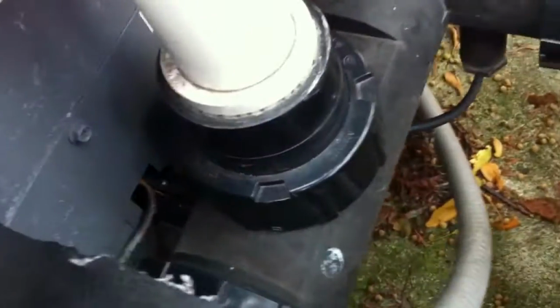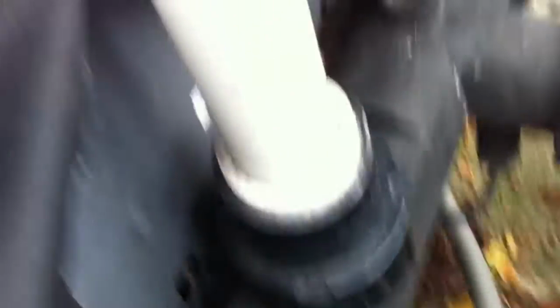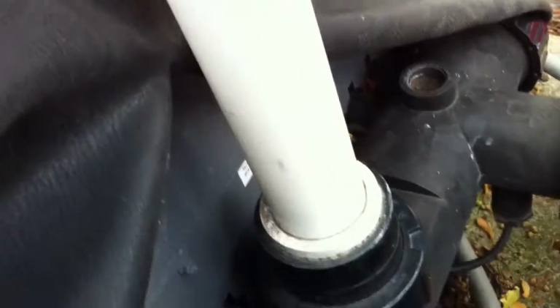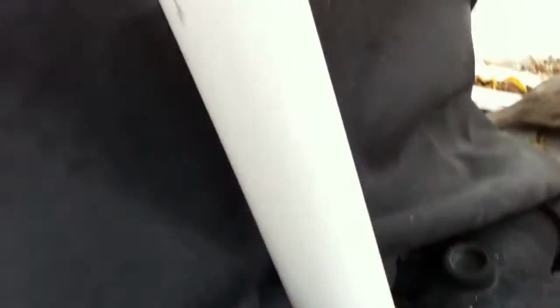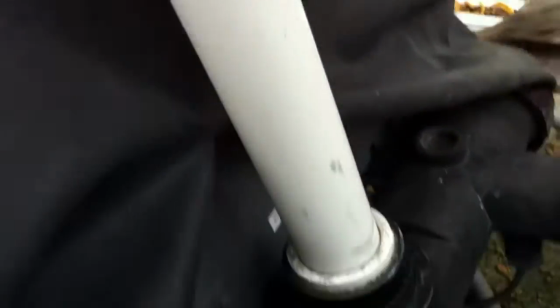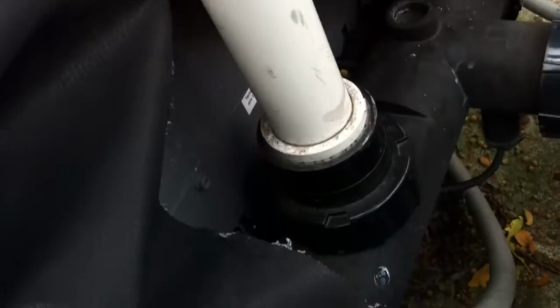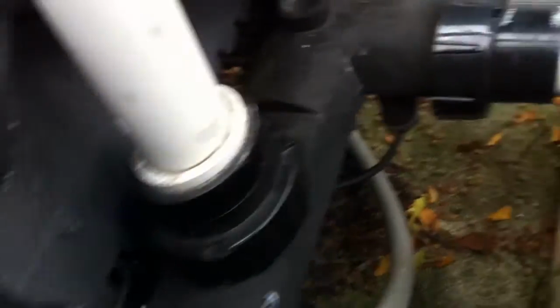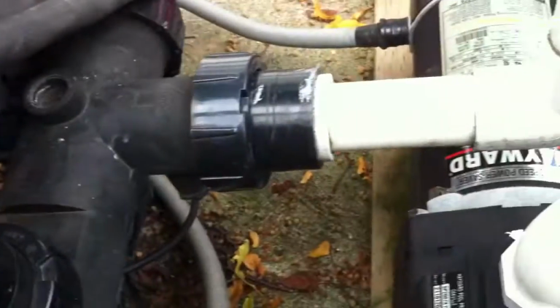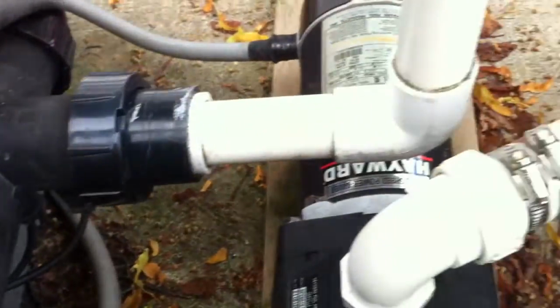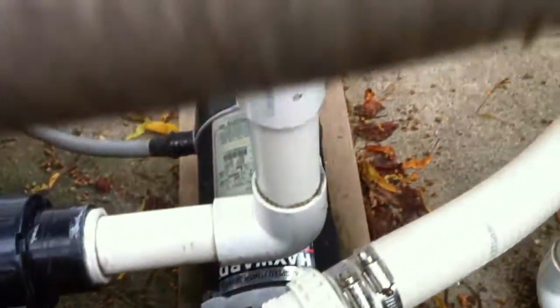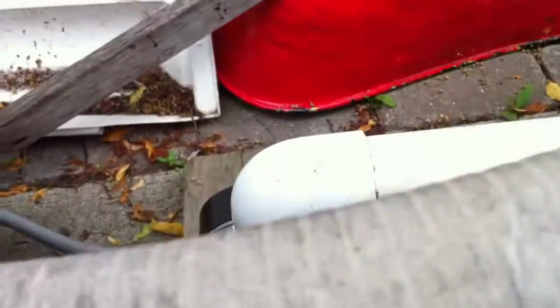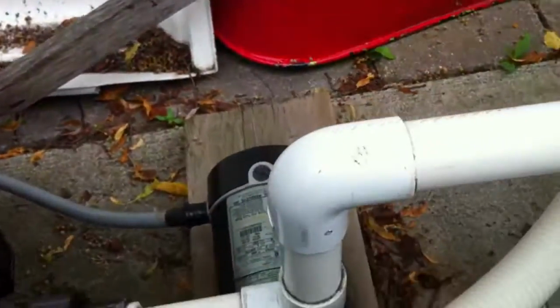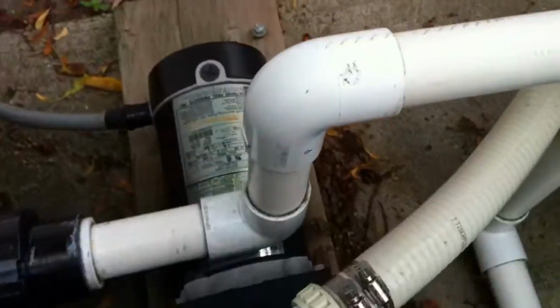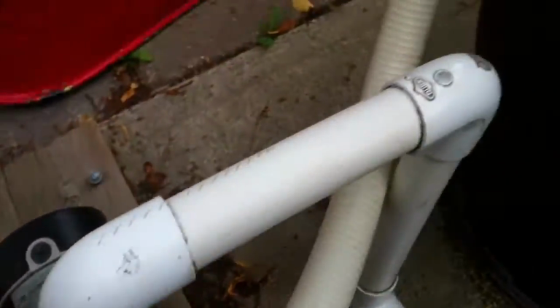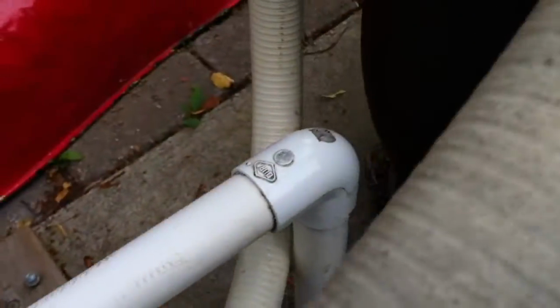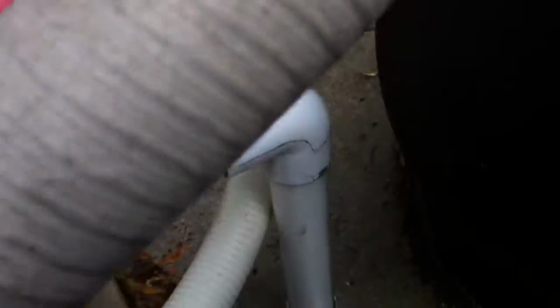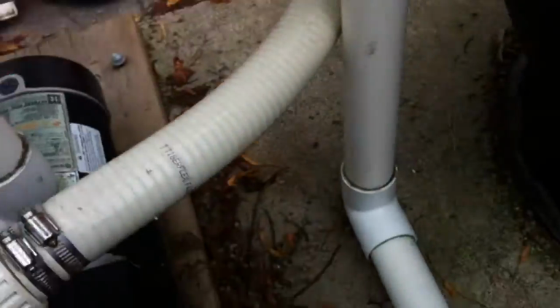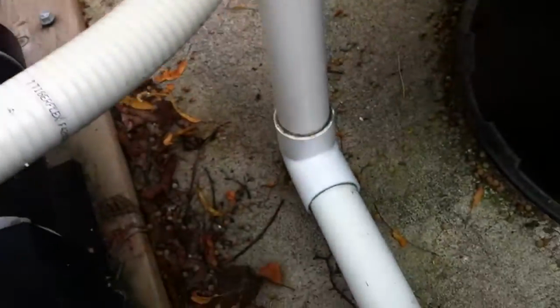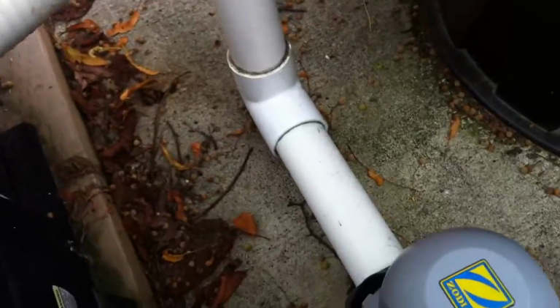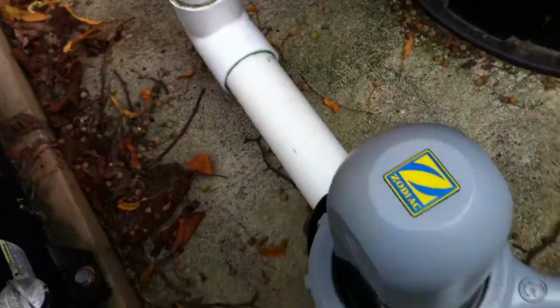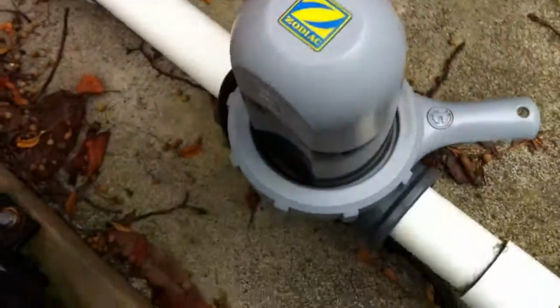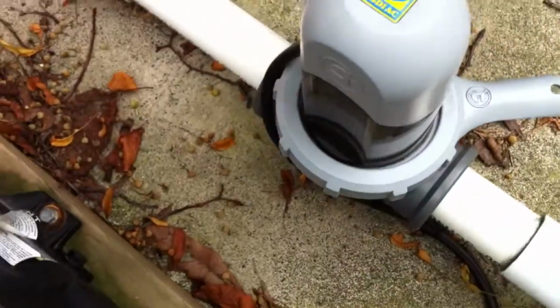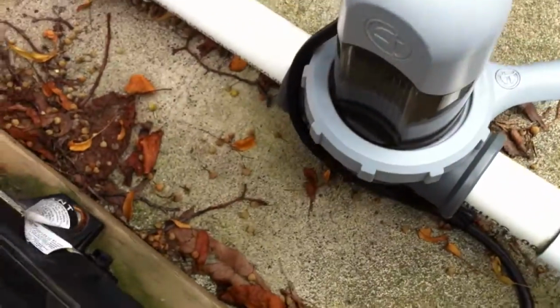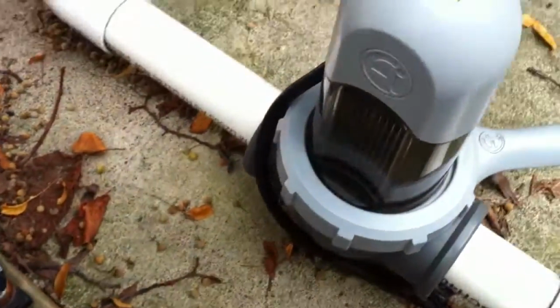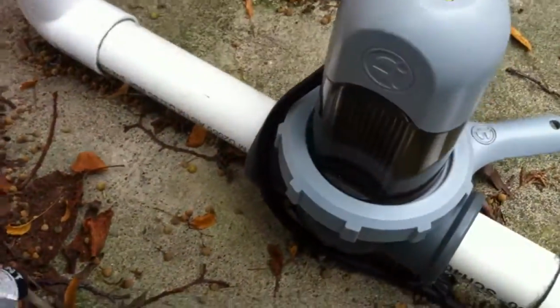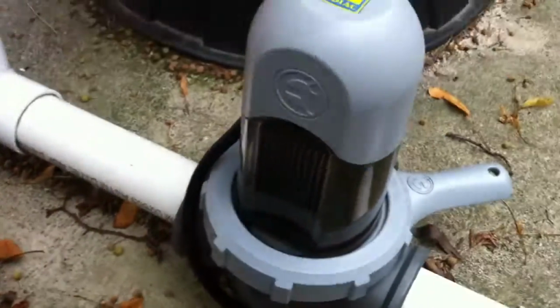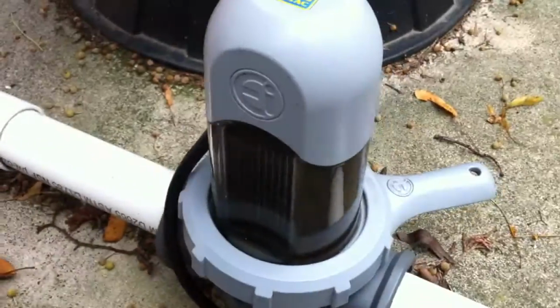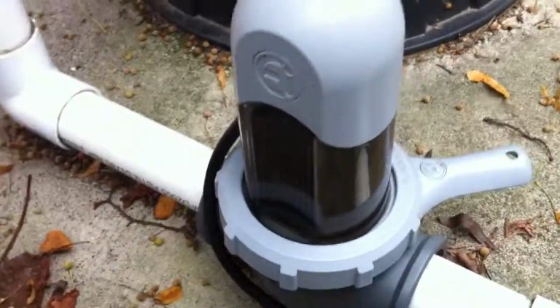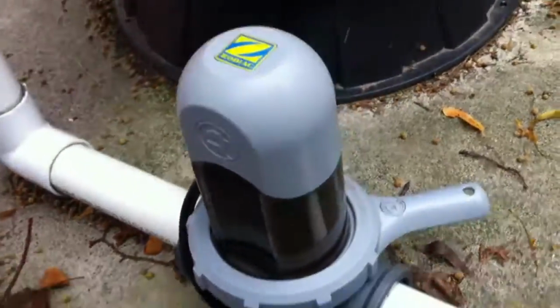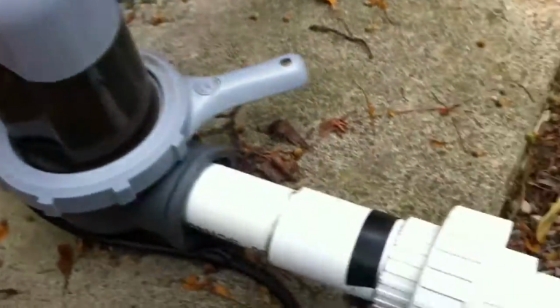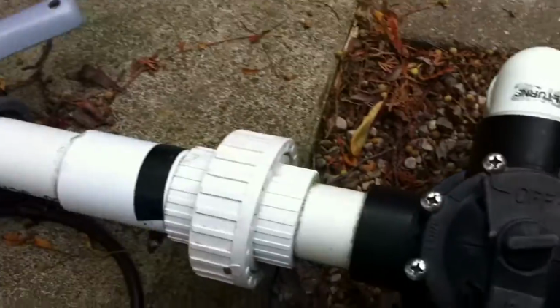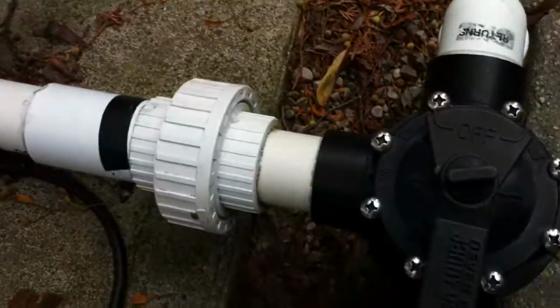Out of the filter we have some spa flex over into a piece of rigid, down into the heater. That was a two inch port but it reduces down to the inch and a half that we're dealing with. Then straight back out, a couple of 90s, up, over, and down.